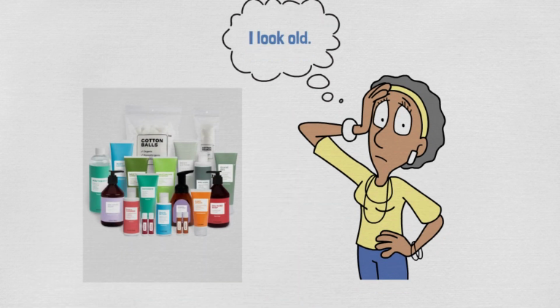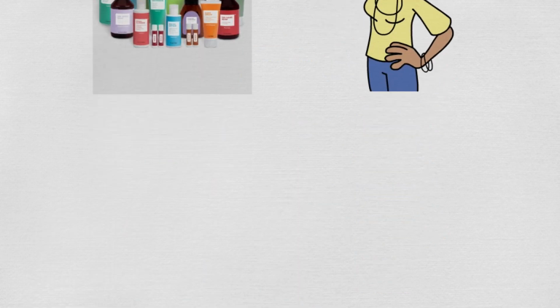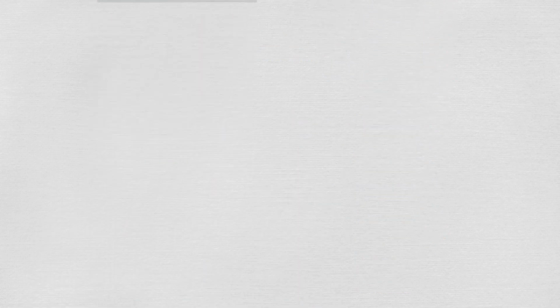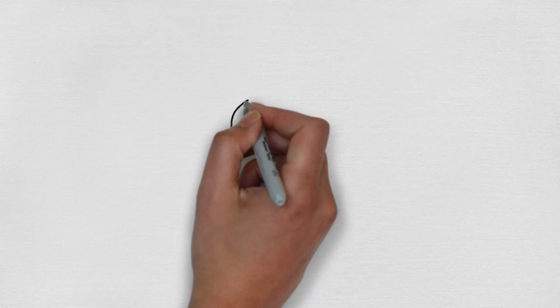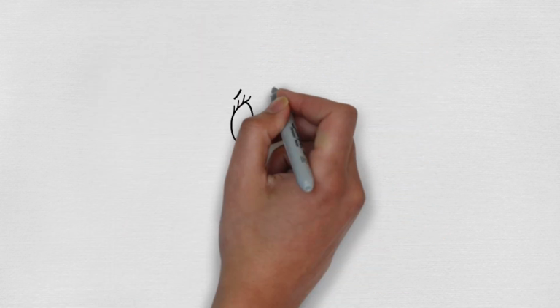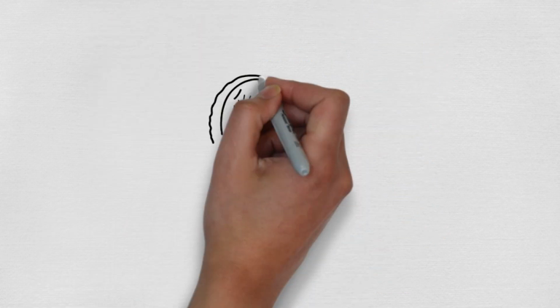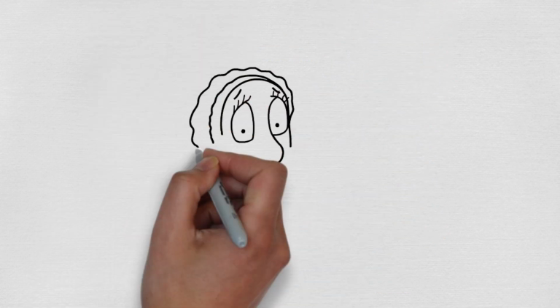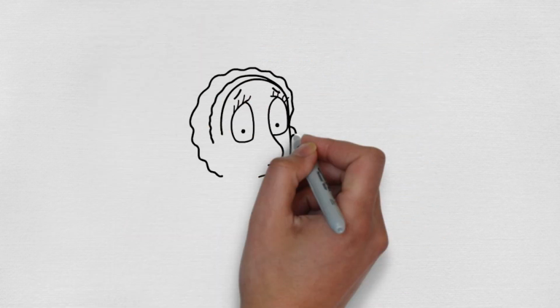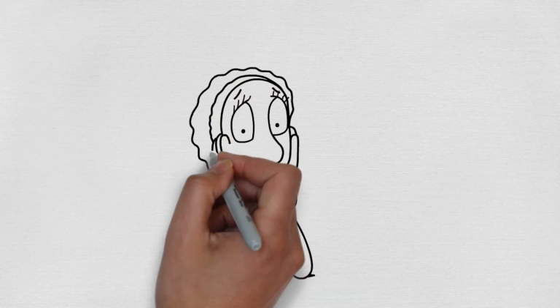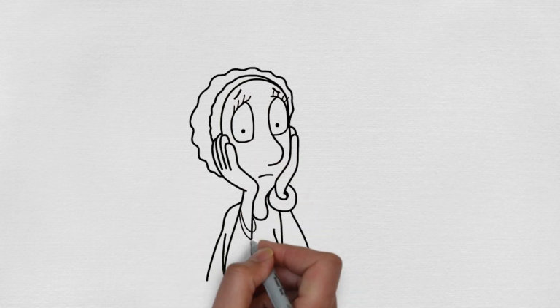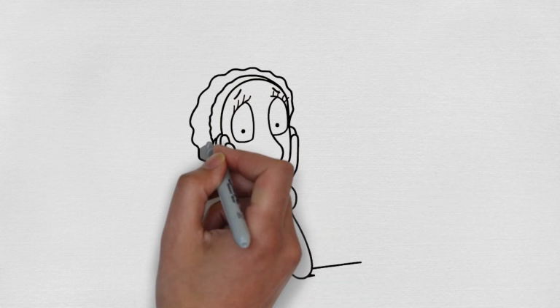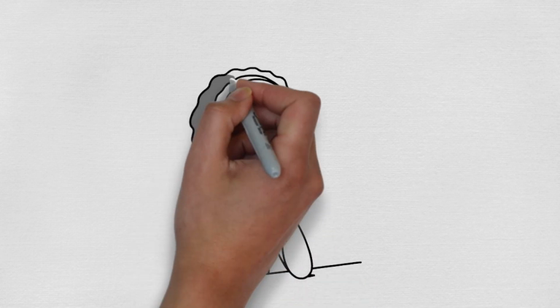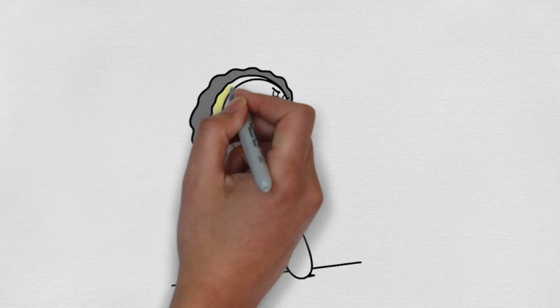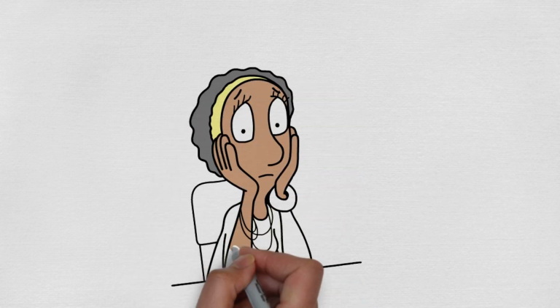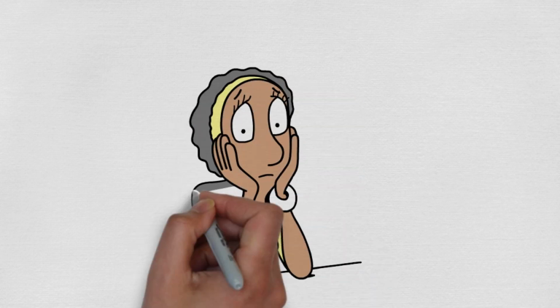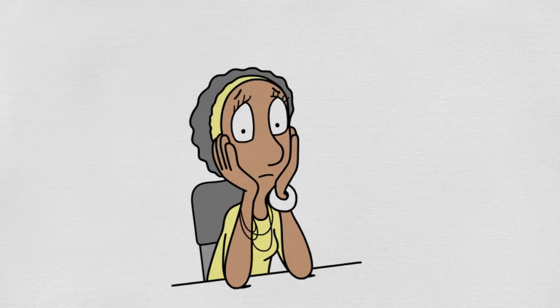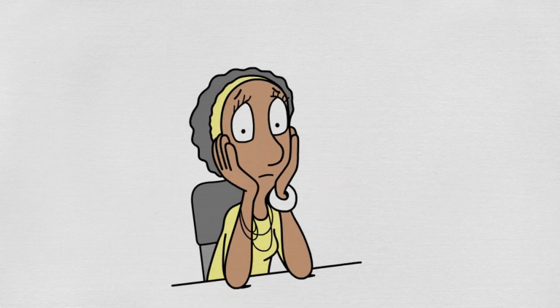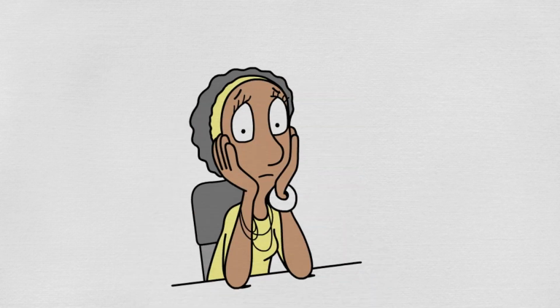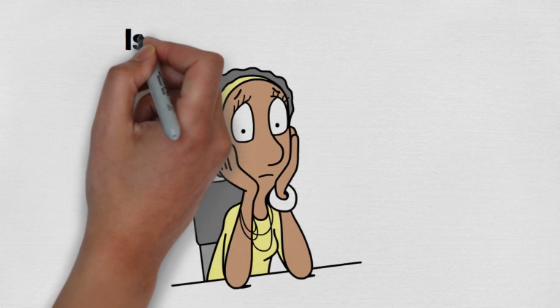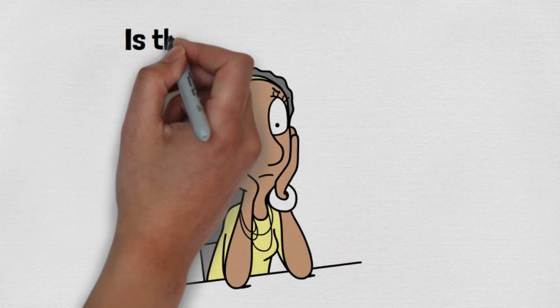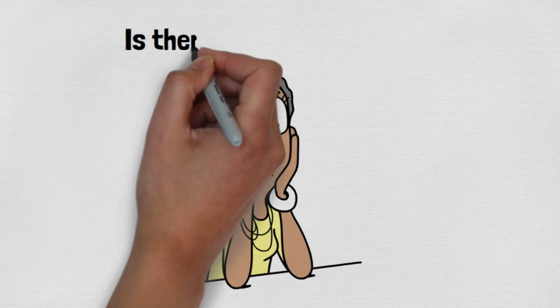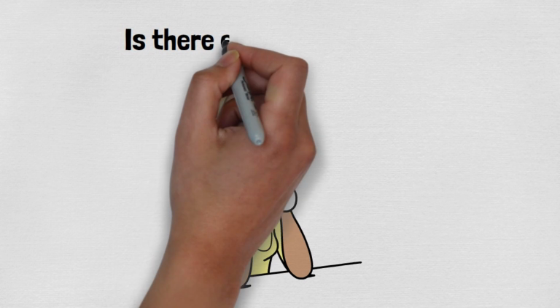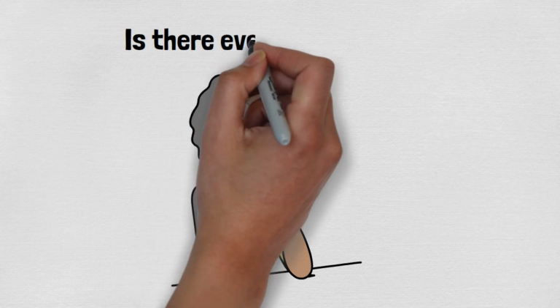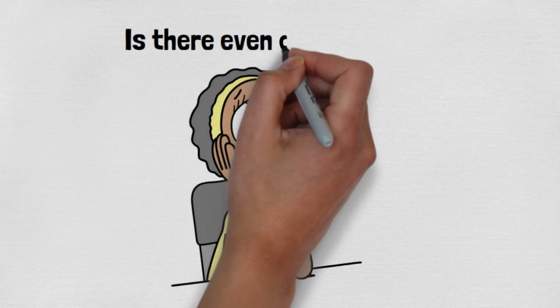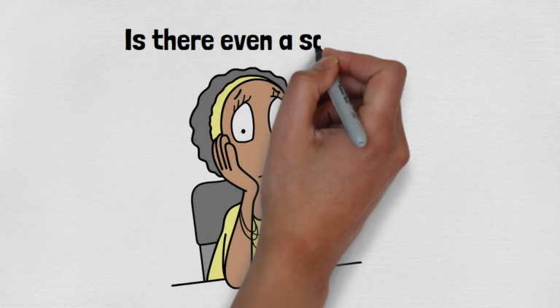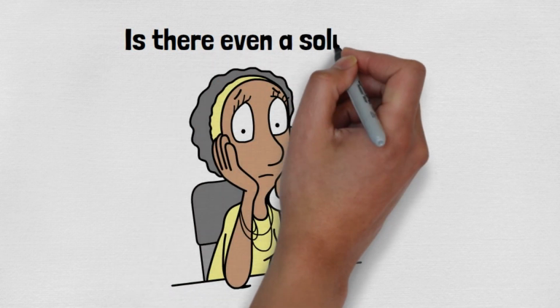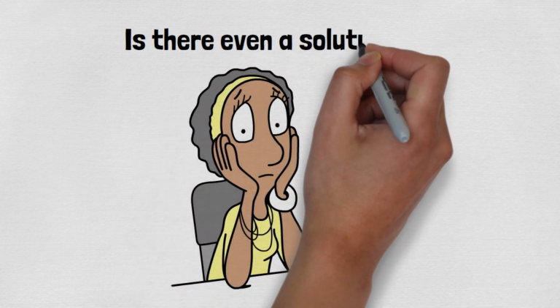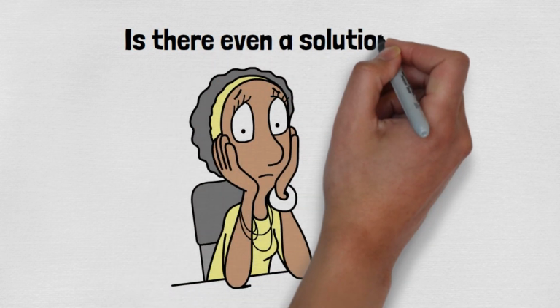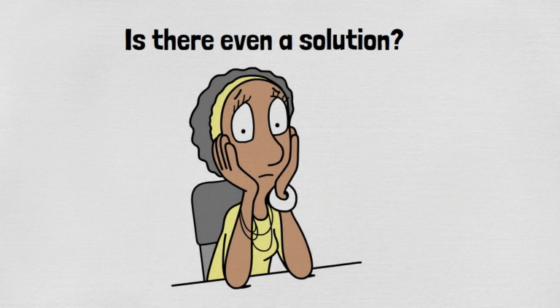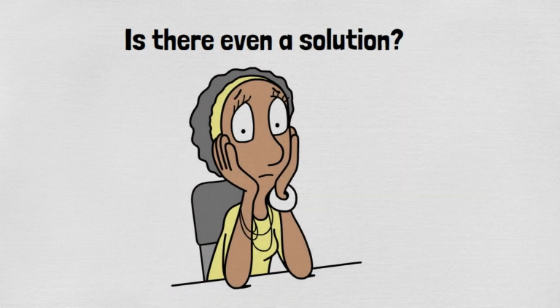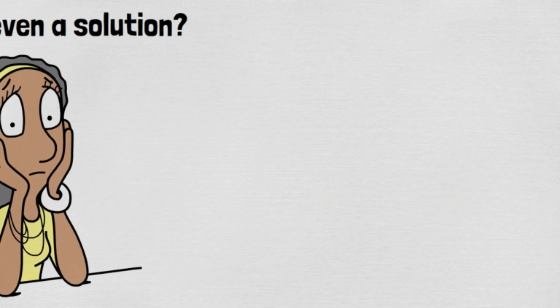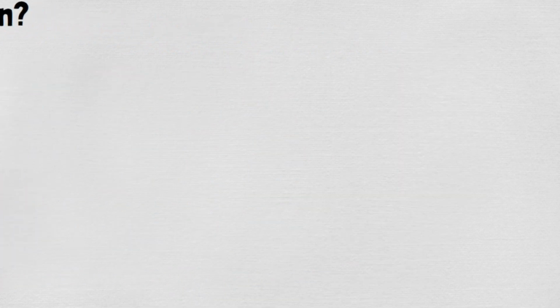Have you ever felt like Sarah, struggling with the signs of aging despite spending a fortune on anti-aging products? Aging skin is a common issue many of us face, yet few talk about the available natural solutions.